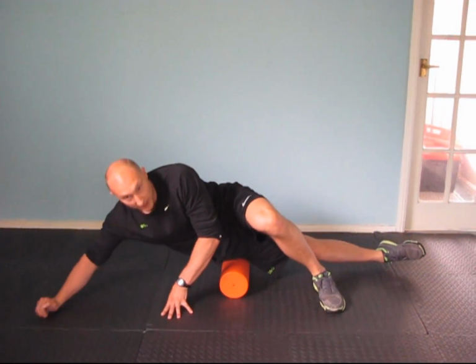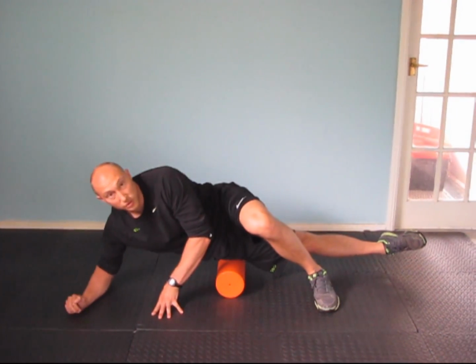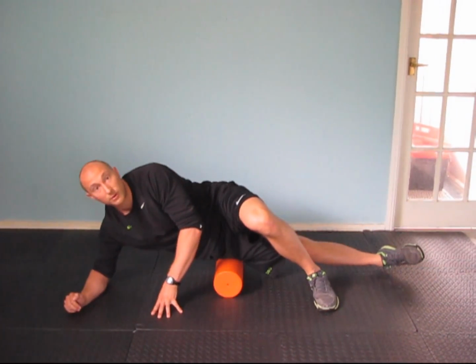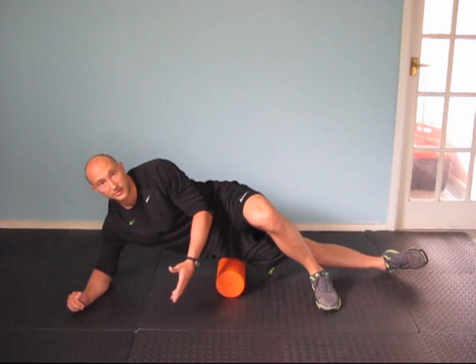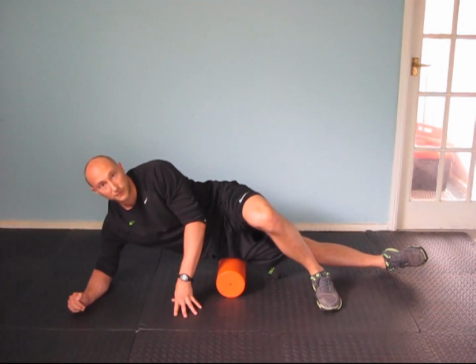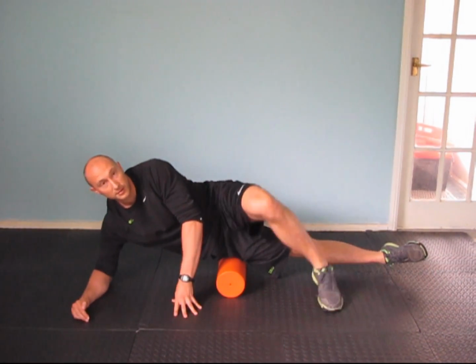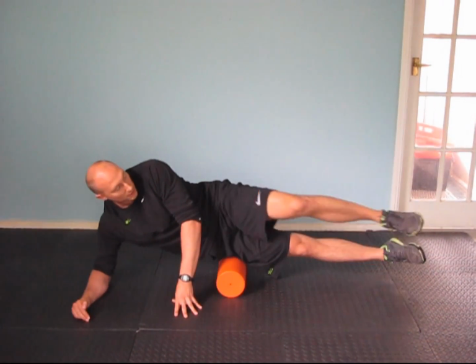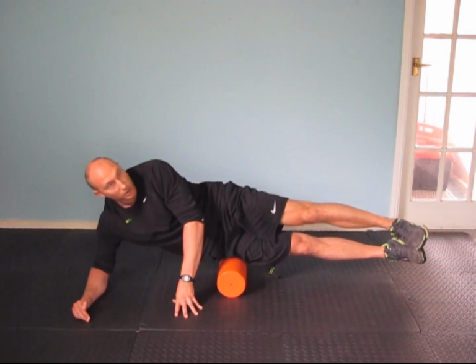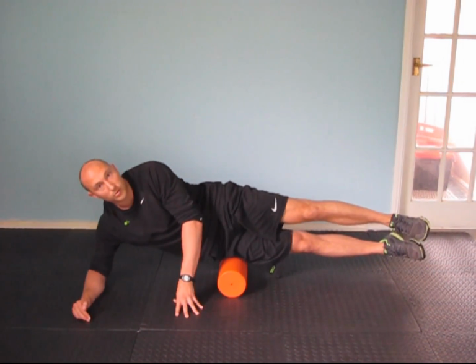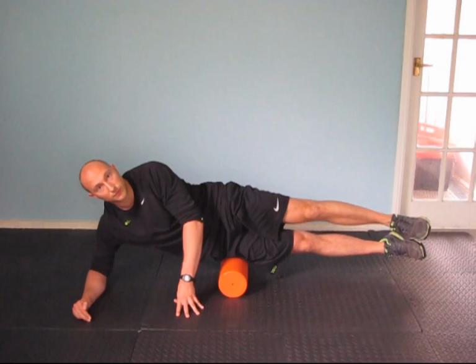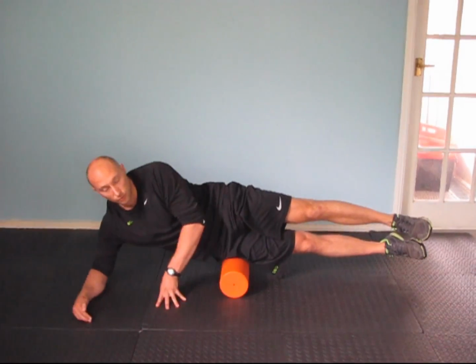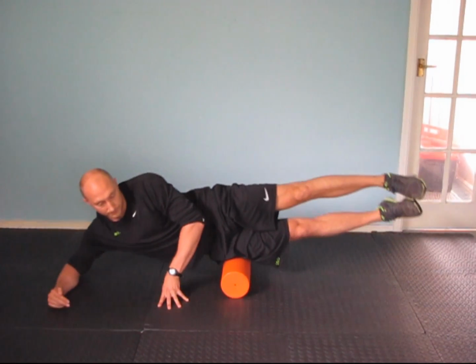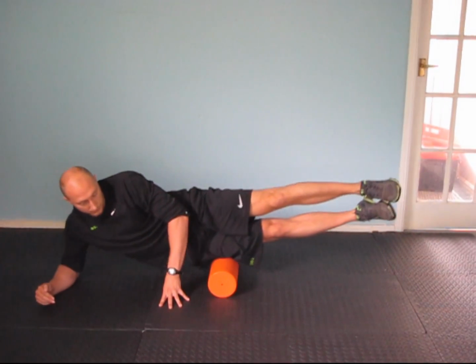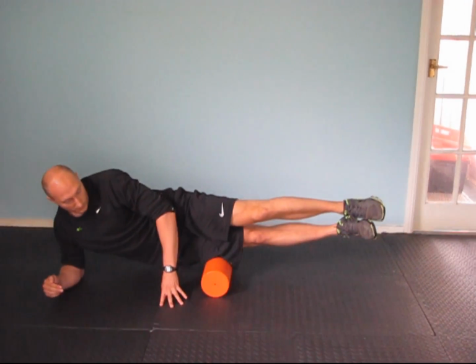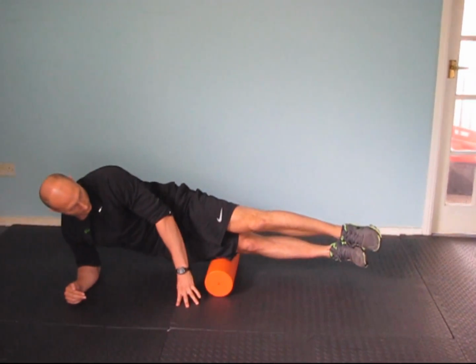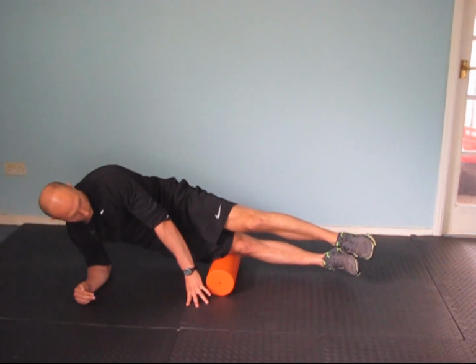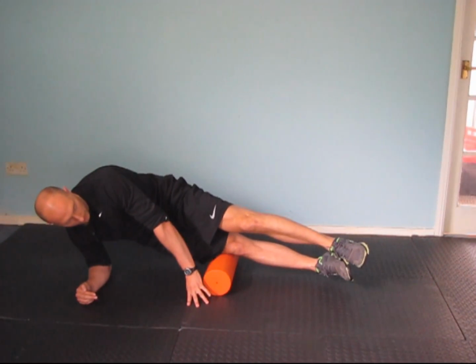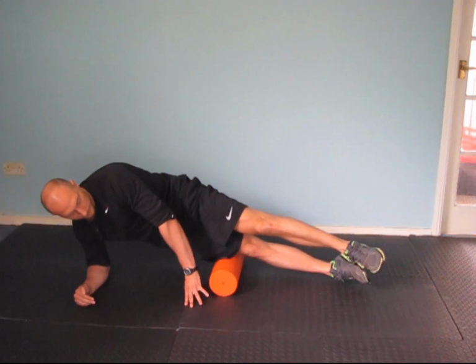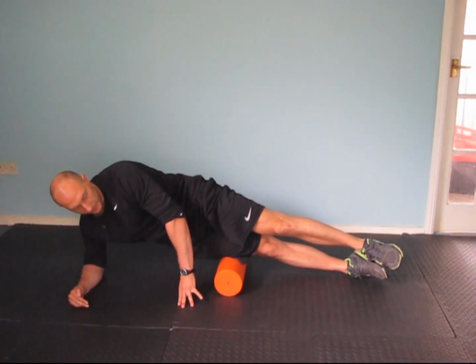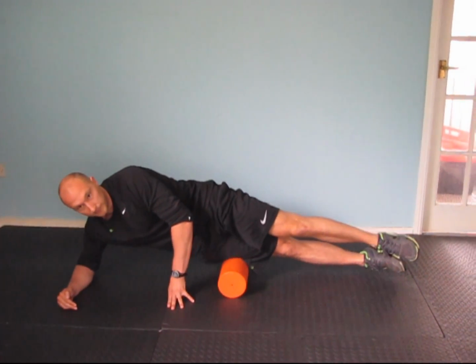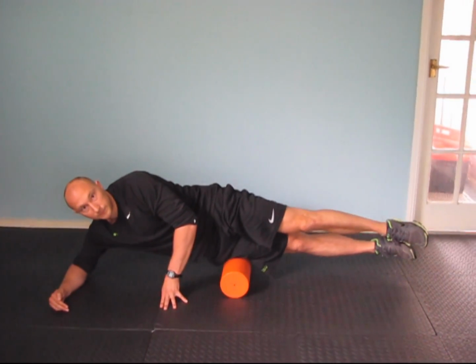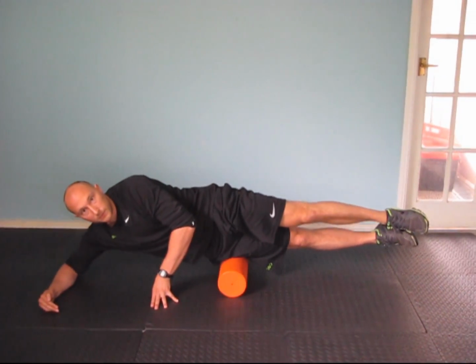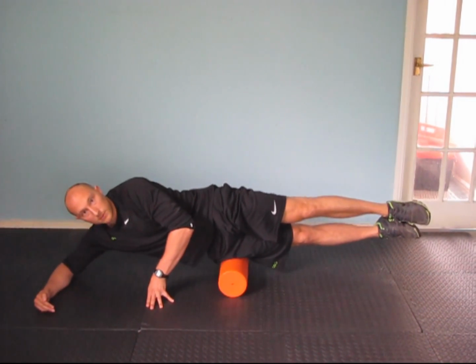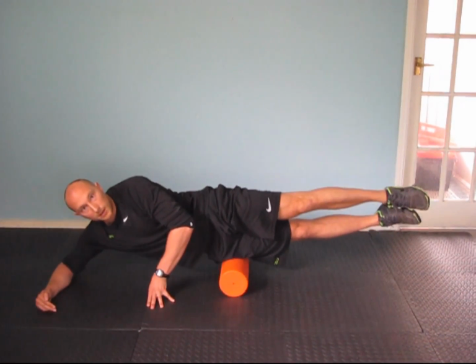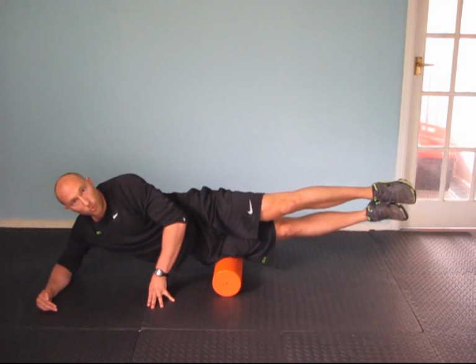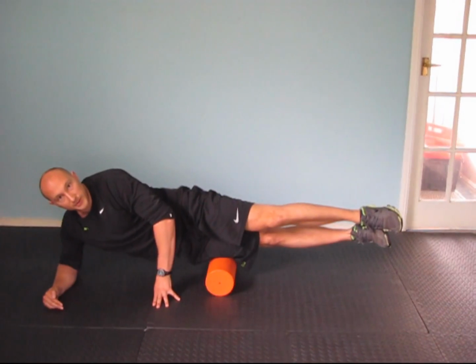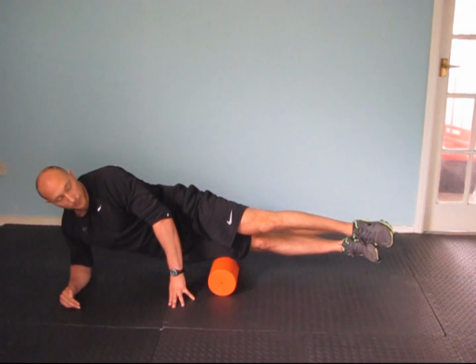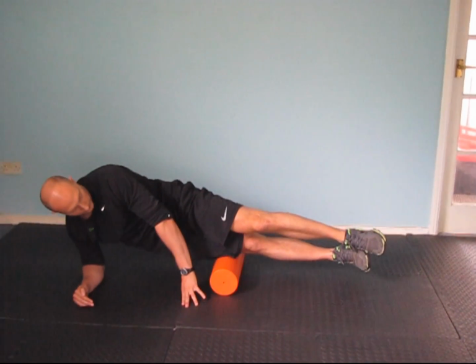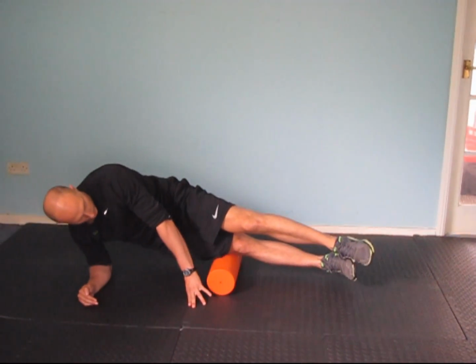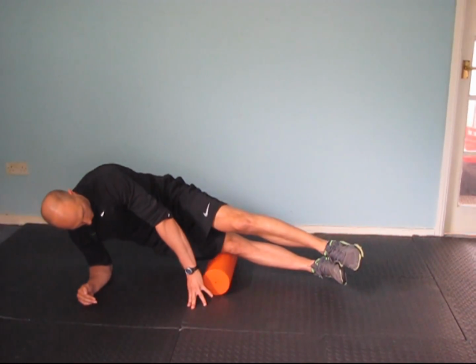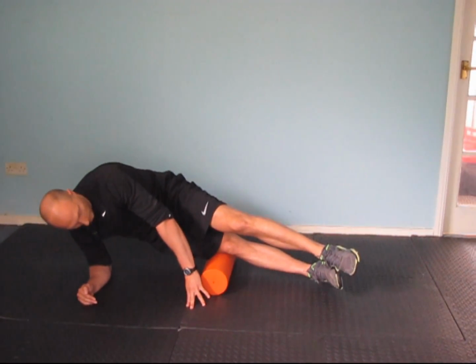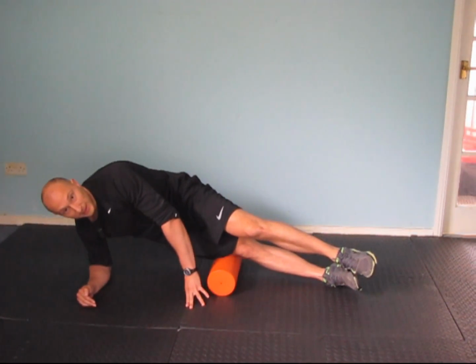If you can tolerate that, it is absolutely fine. Then we are going to go both legs off the floor, up and down — all the way to the hip, all the way to the knee.